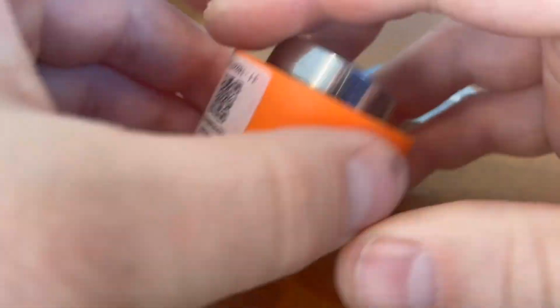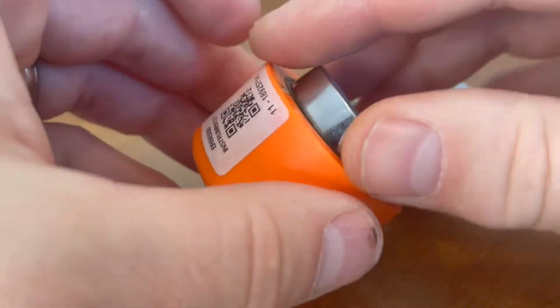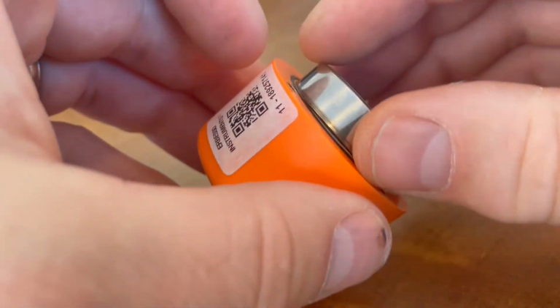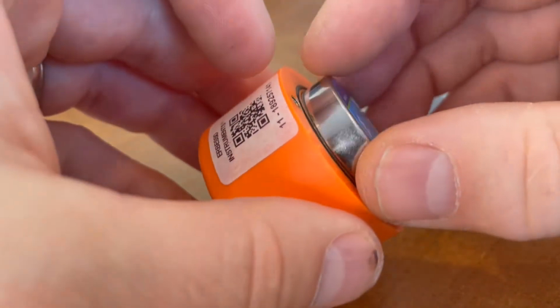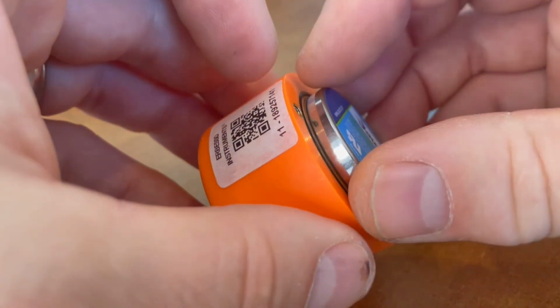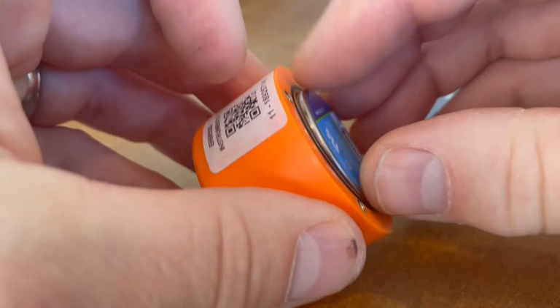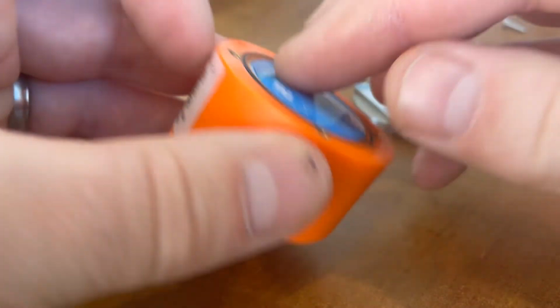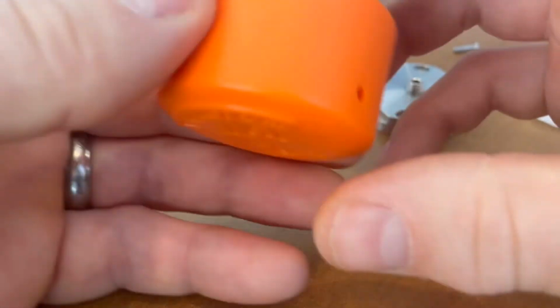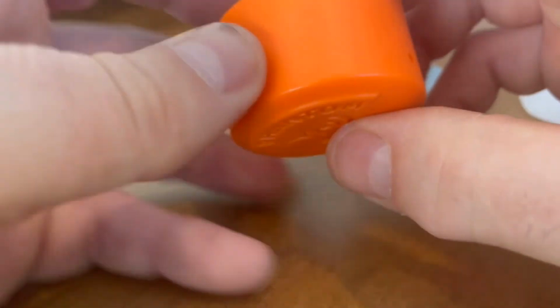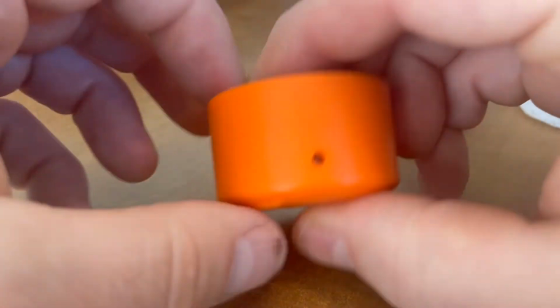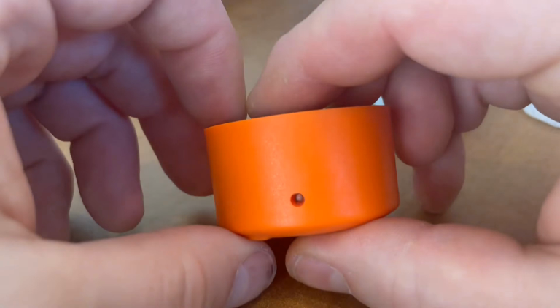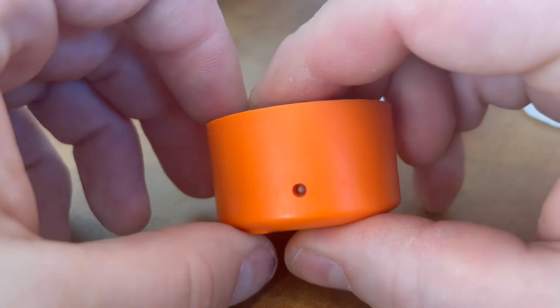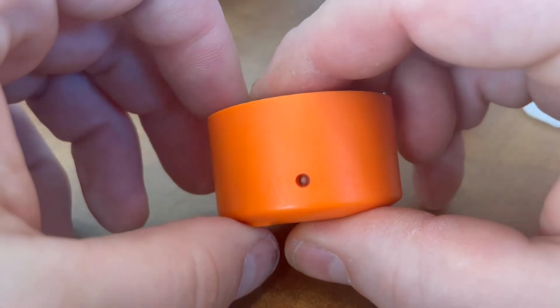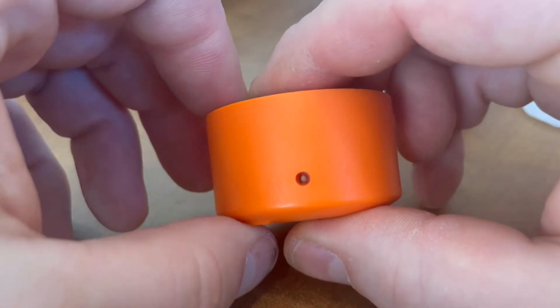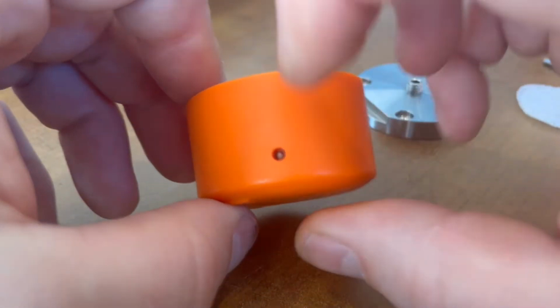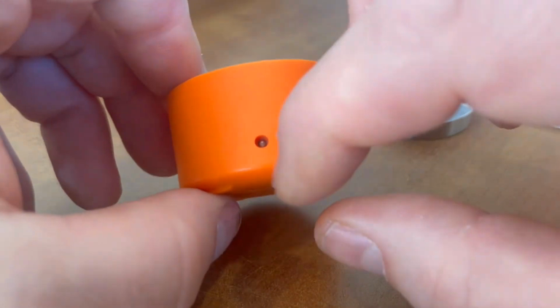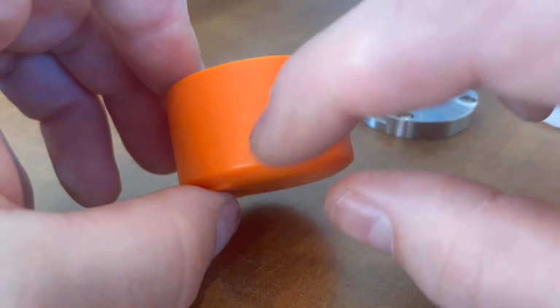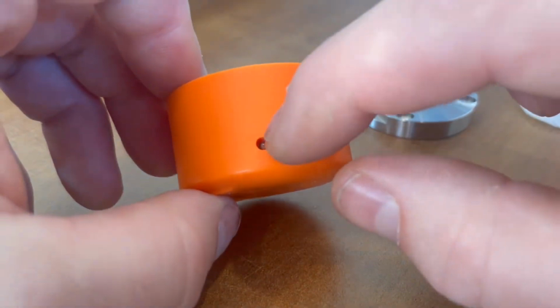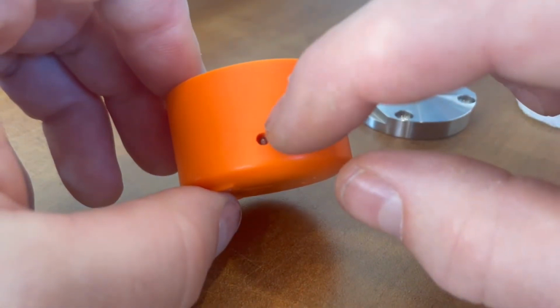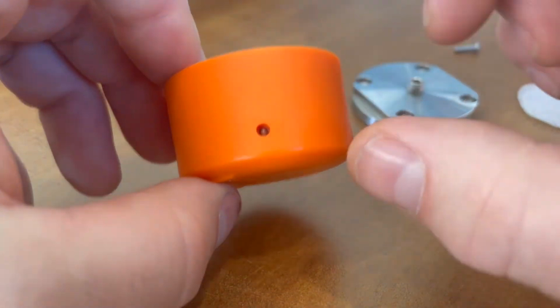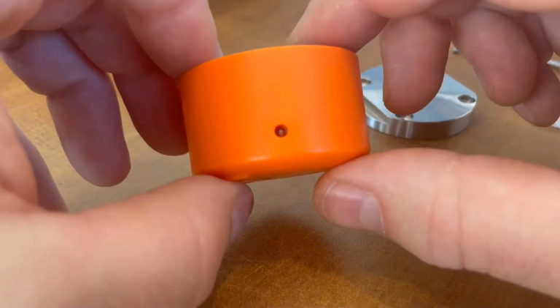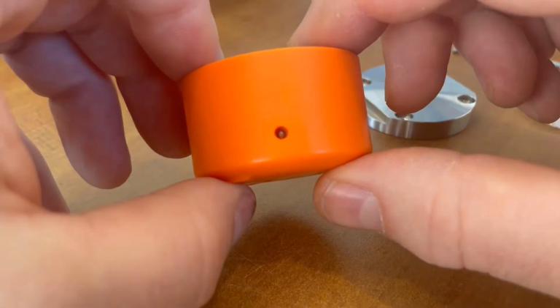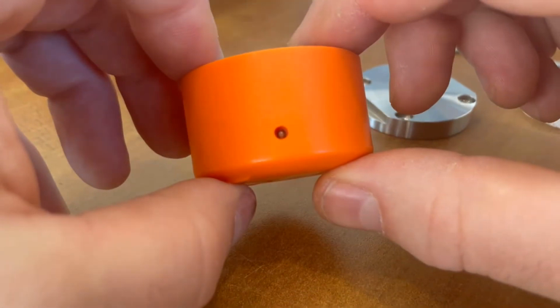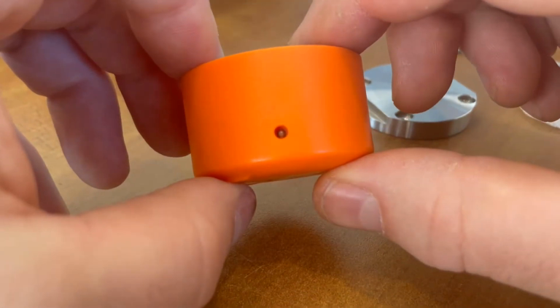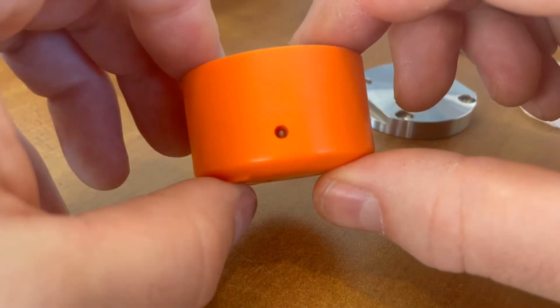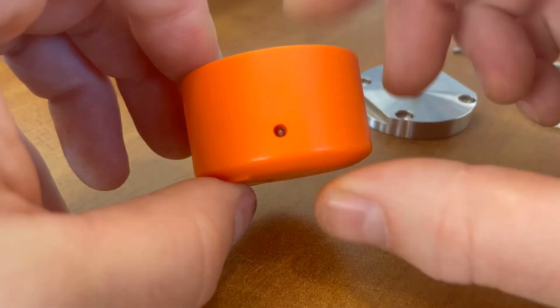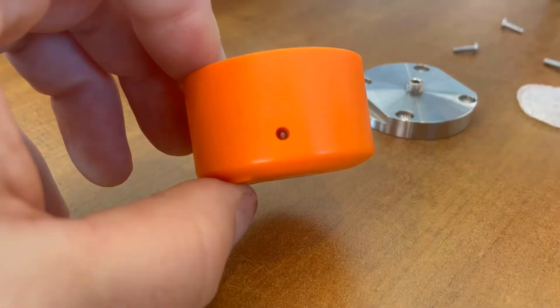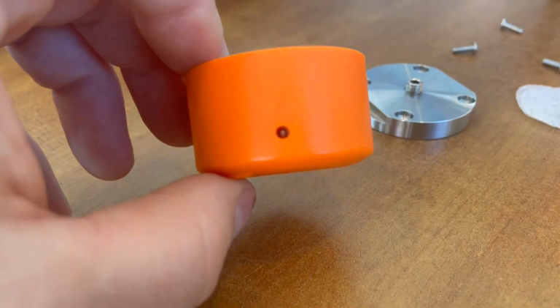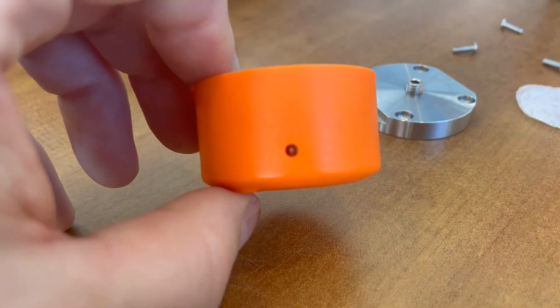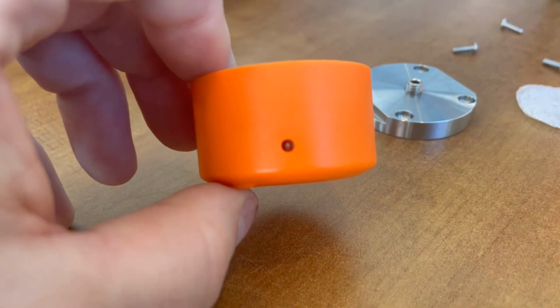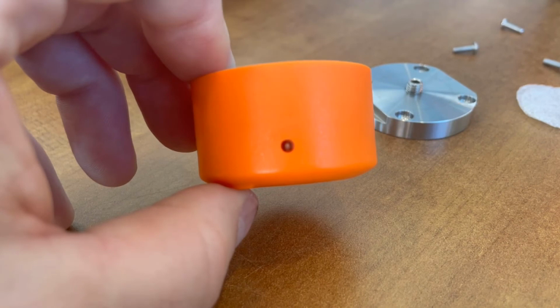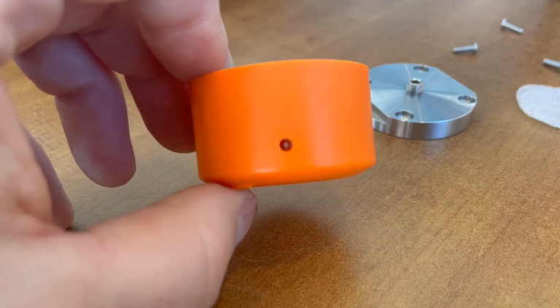Once the battery is connected, you should see the LED light flash on your Phantom sensor. Thank you for joining us. Have a great day.